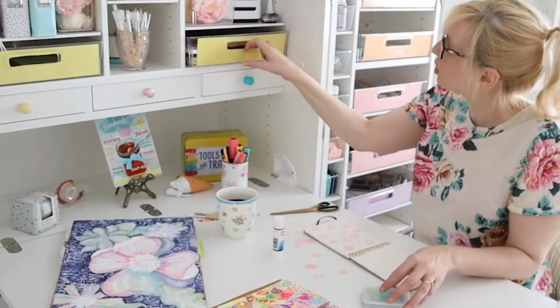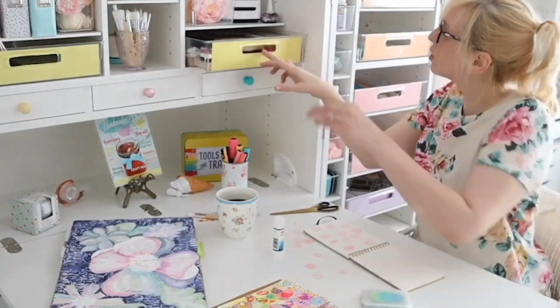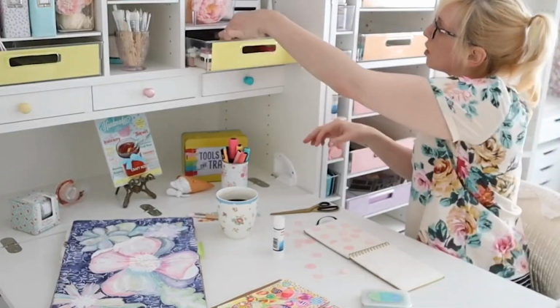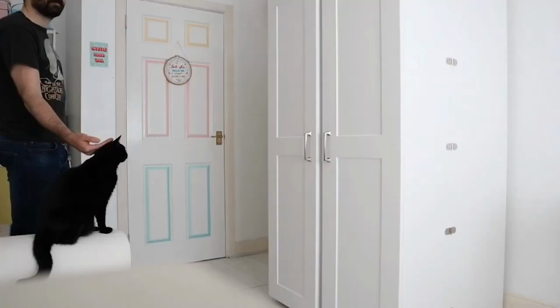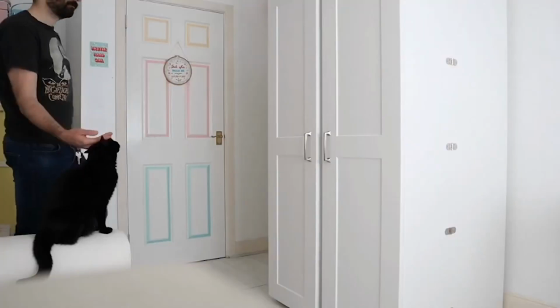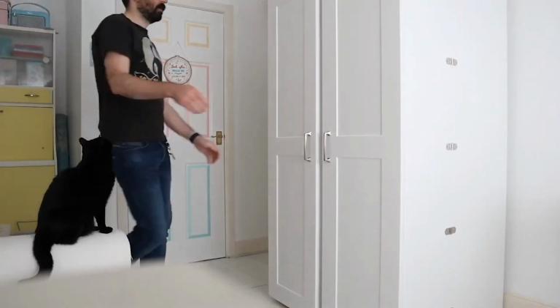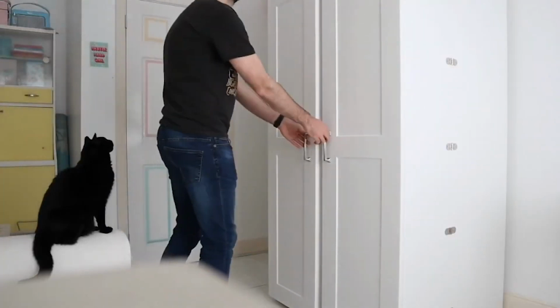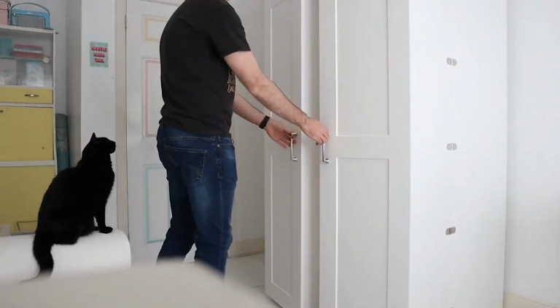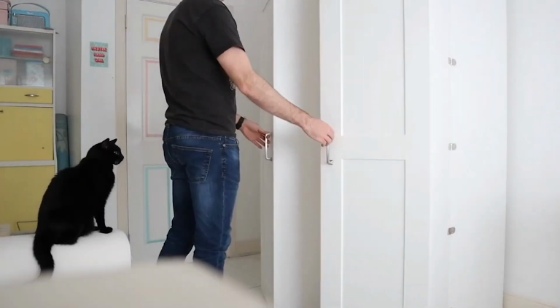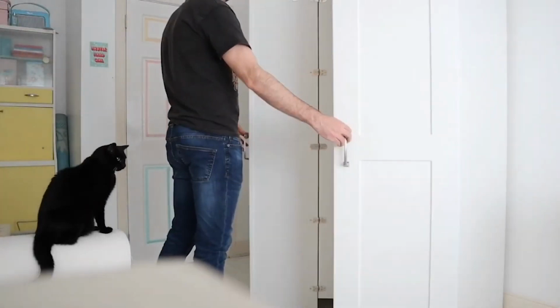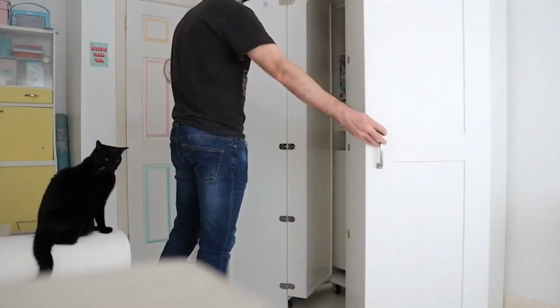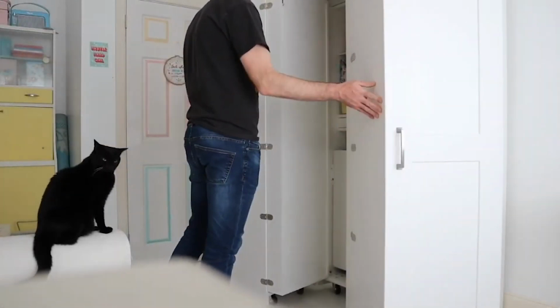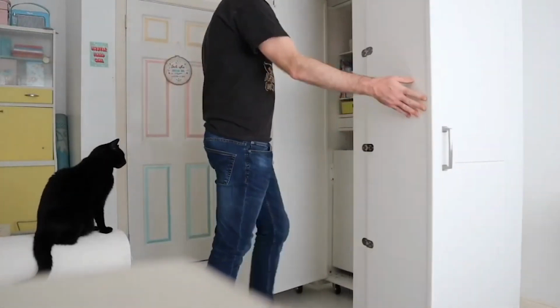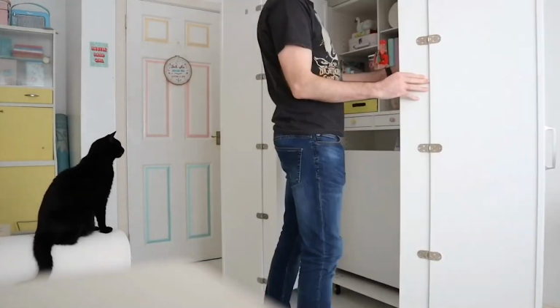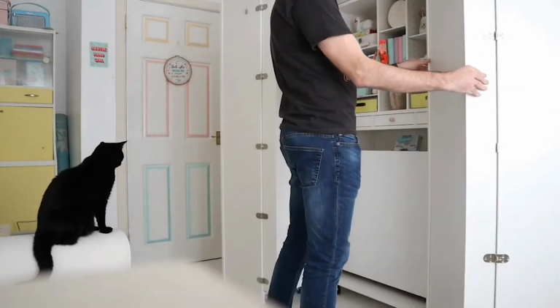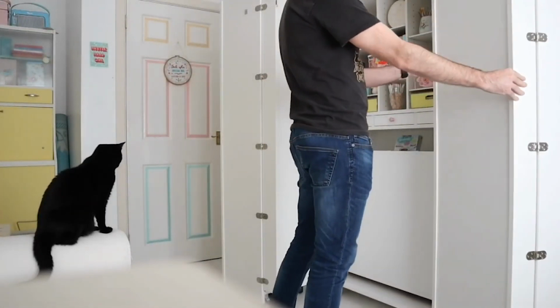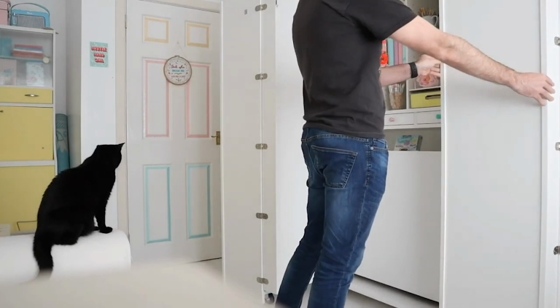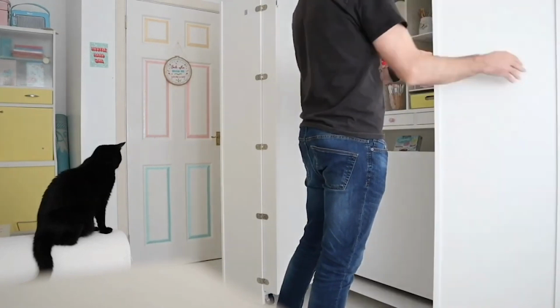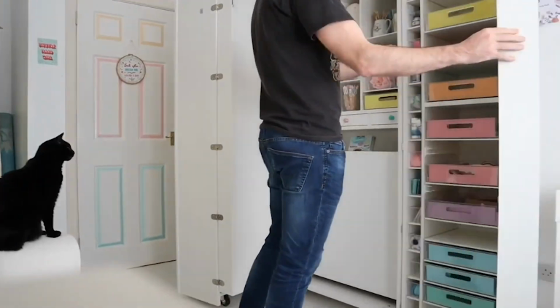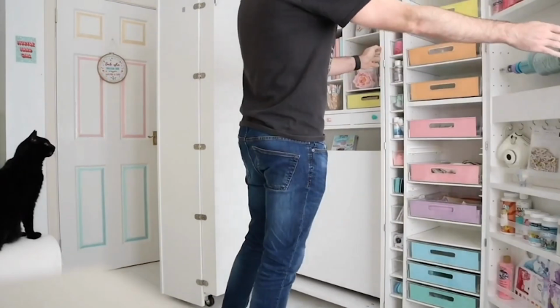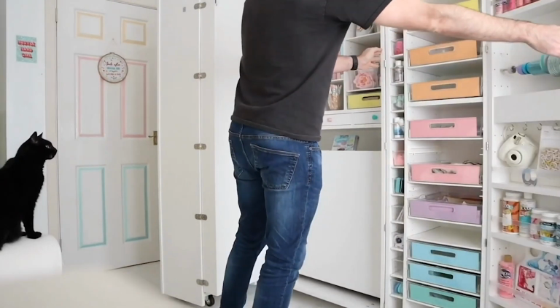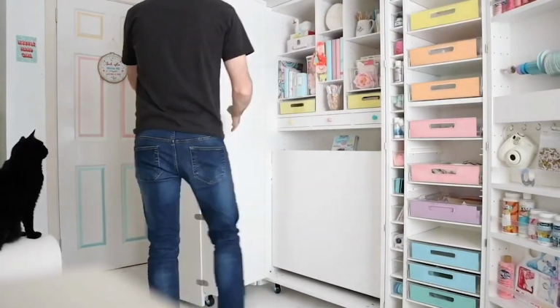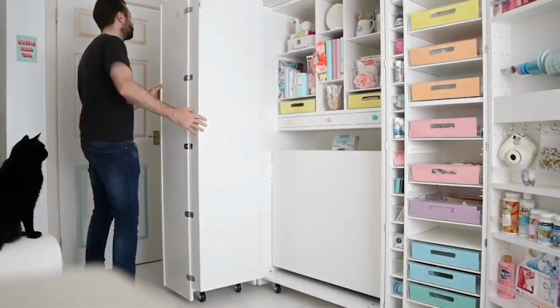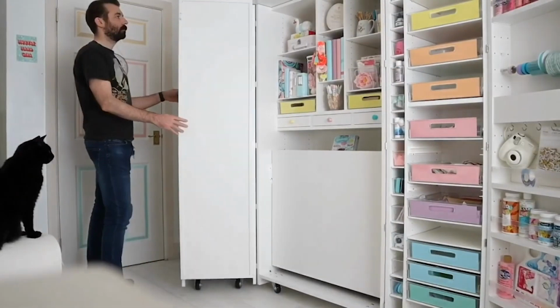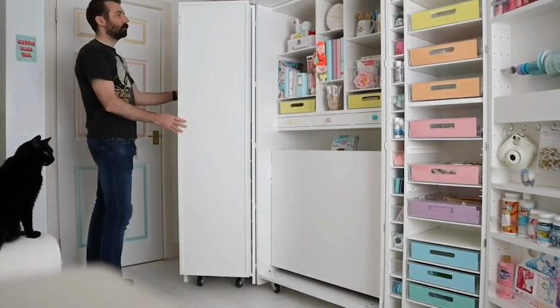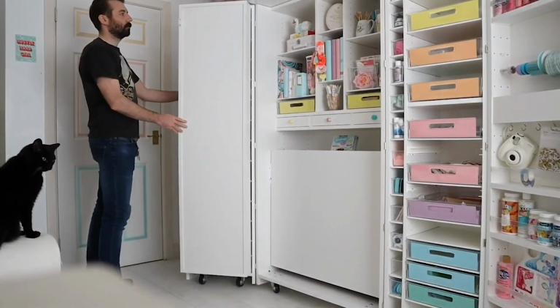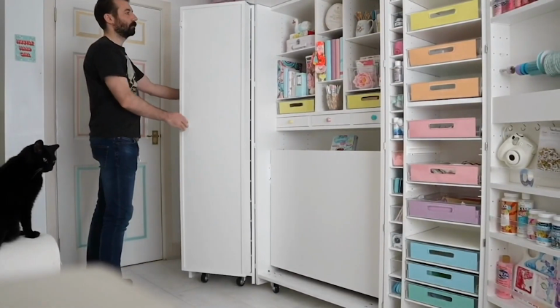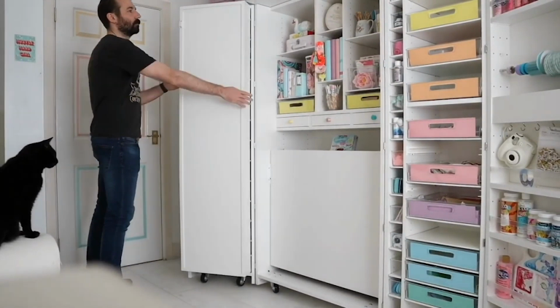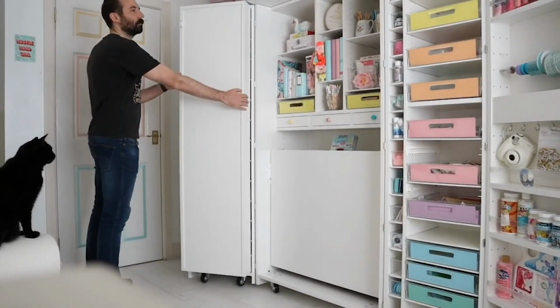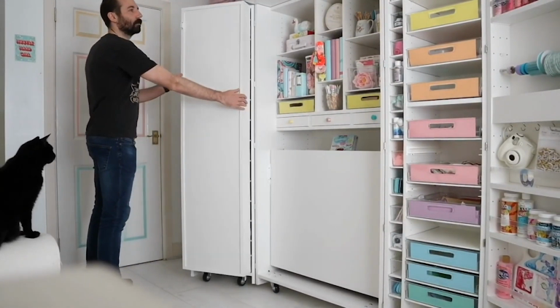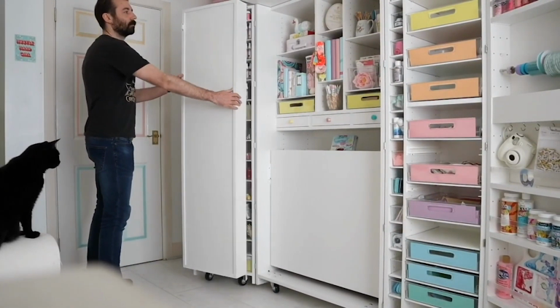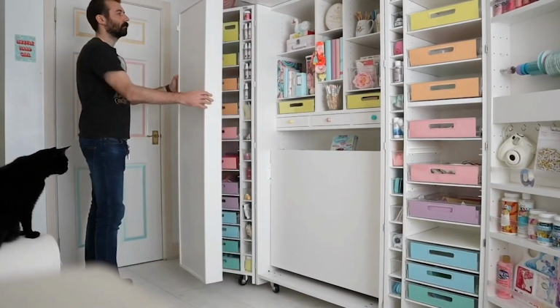This DreamBox is unbelievable. Just looking at it full of my supplies makes me smile, and that is how your creative haven should be.